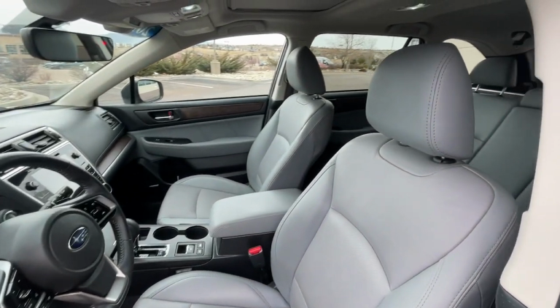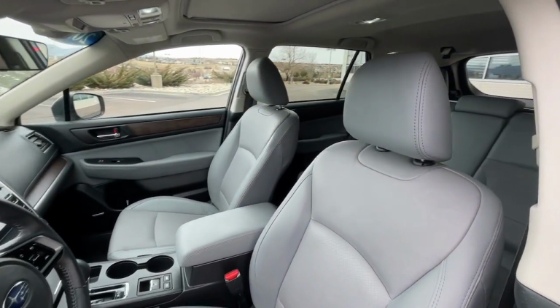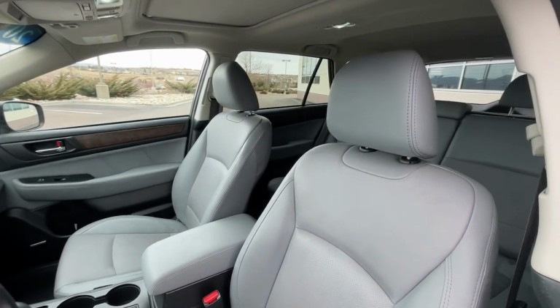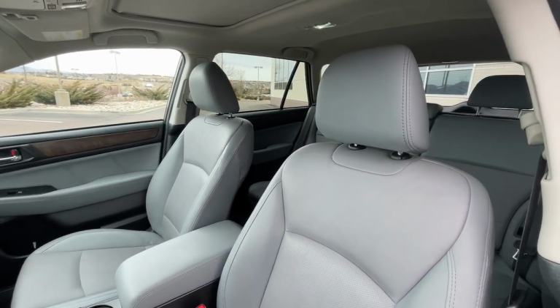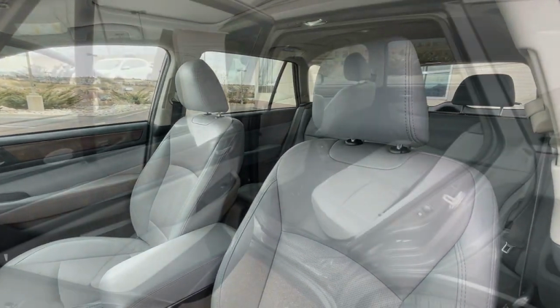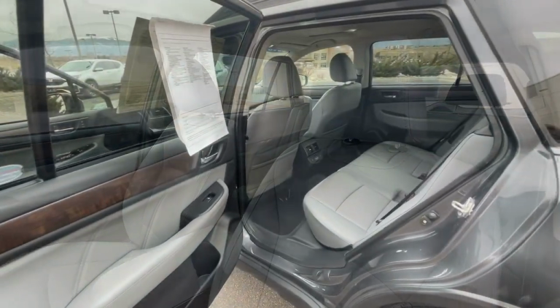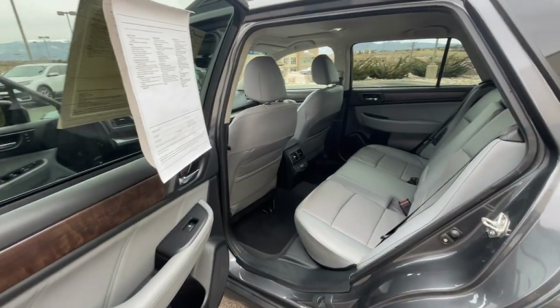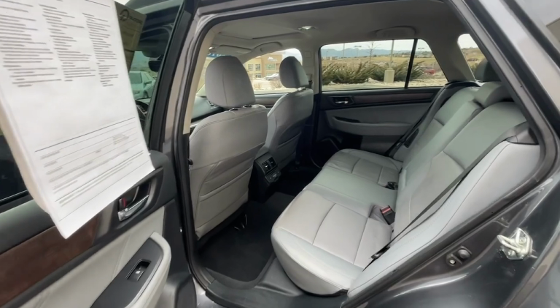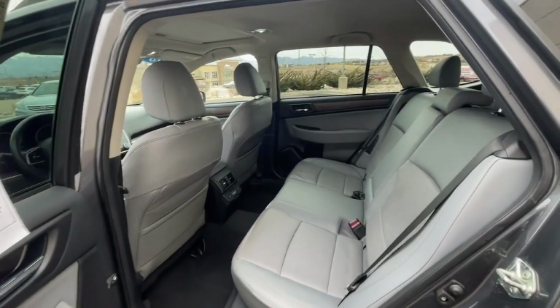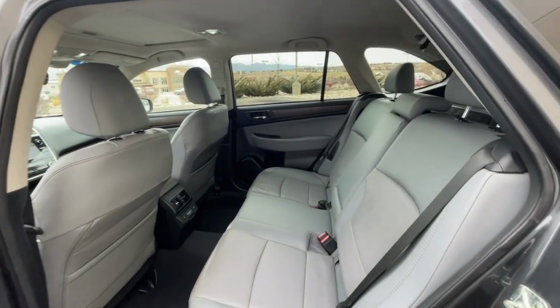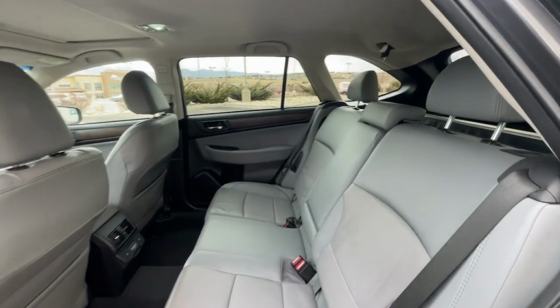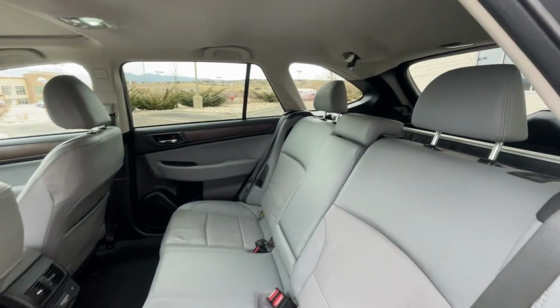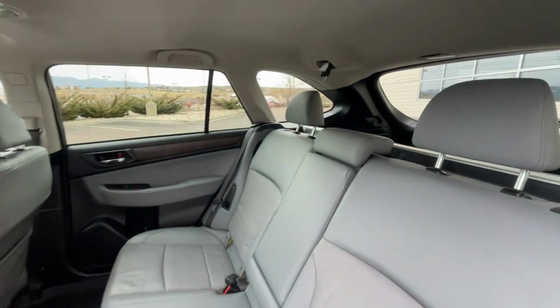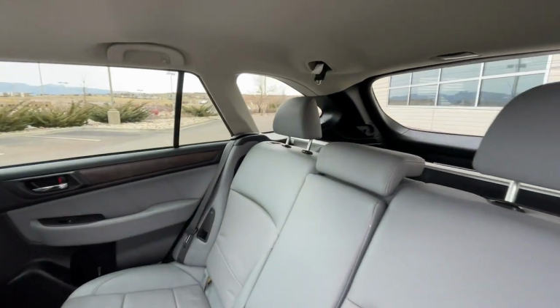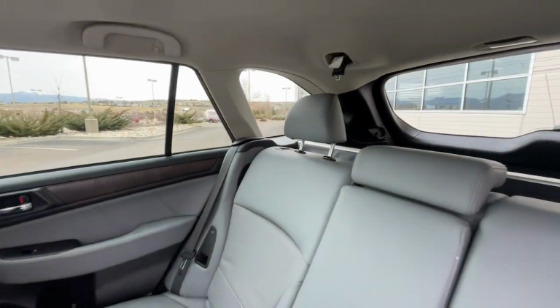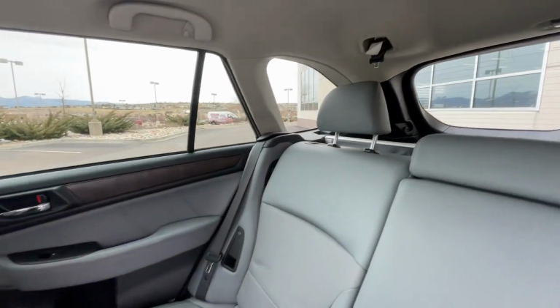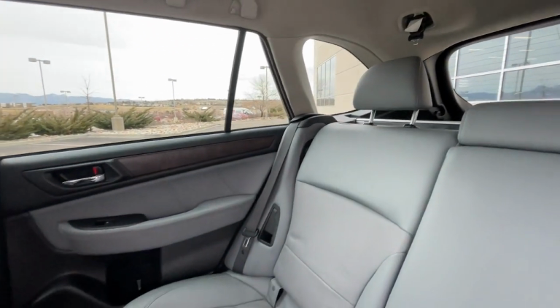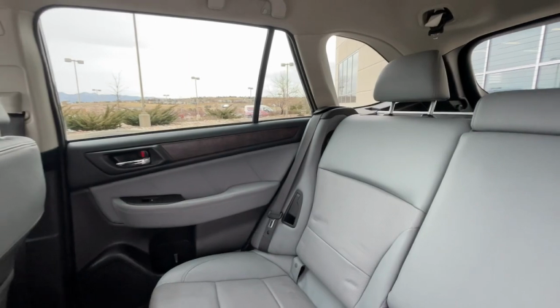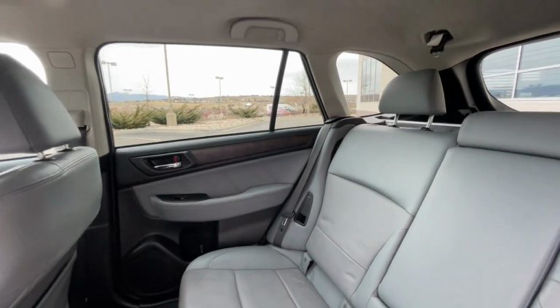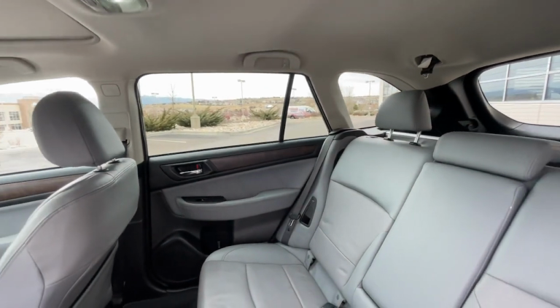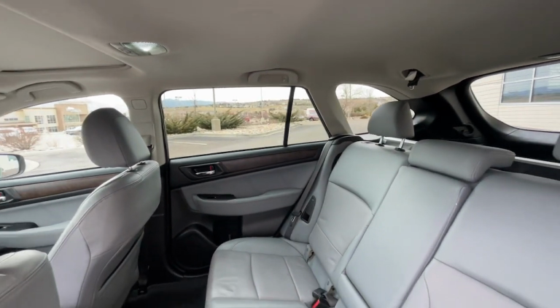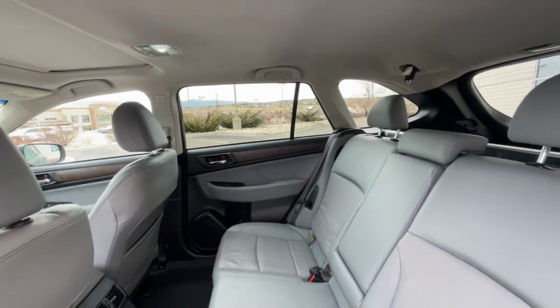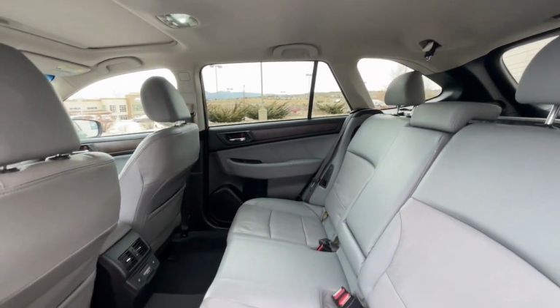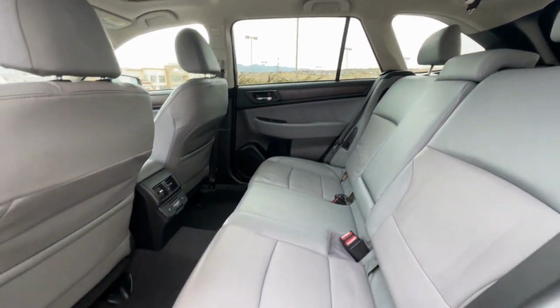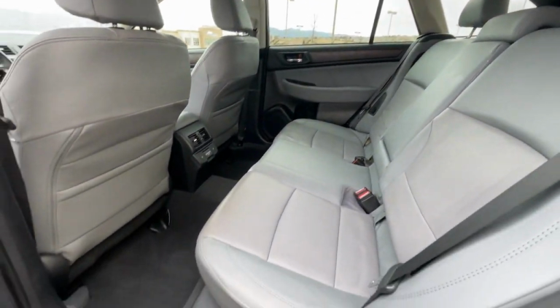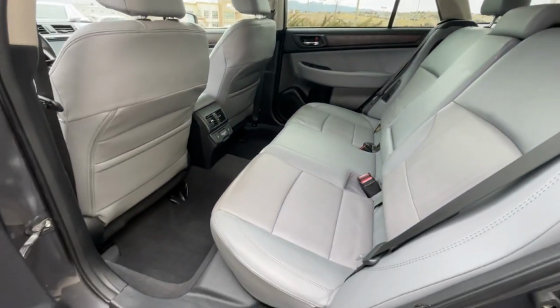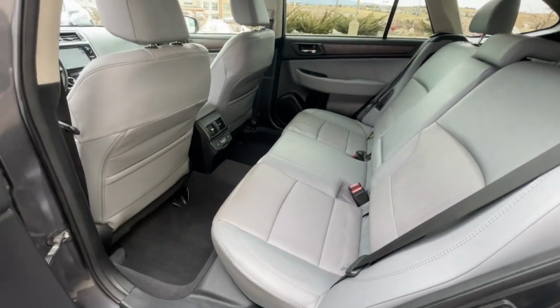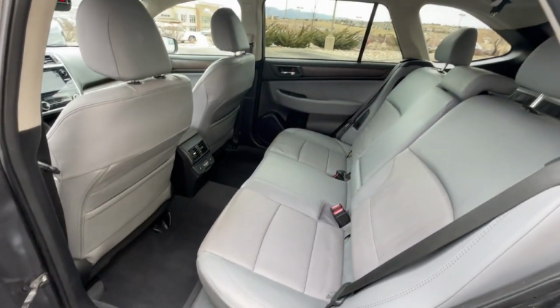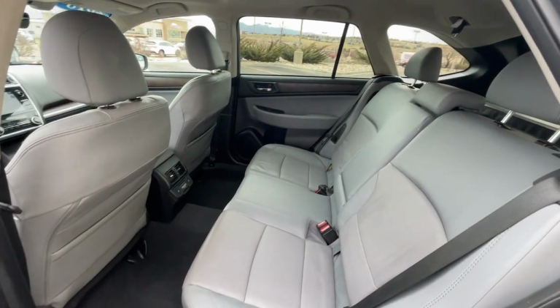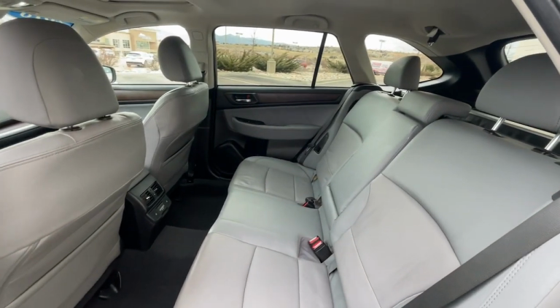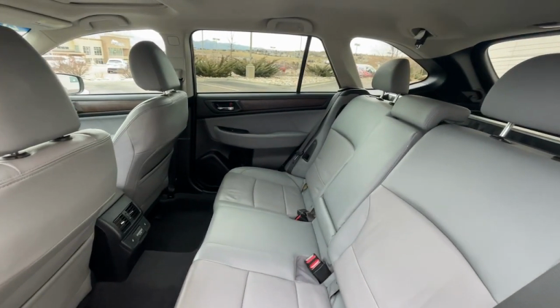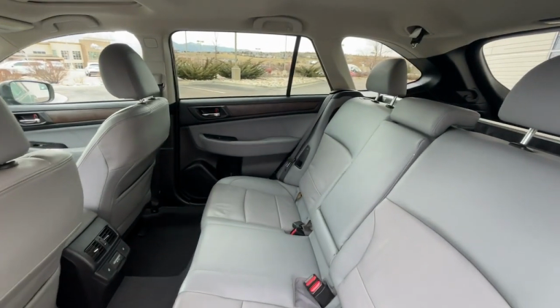Treat yourself to a test drive today. Our staff will toss you the keys and give you an outstanding customer experience. That's right.